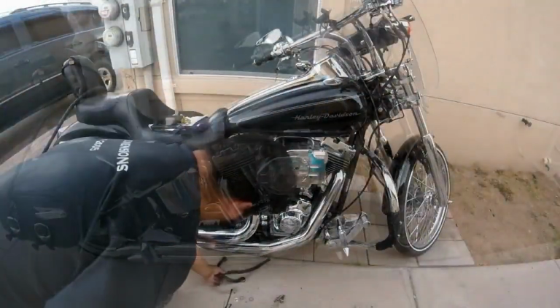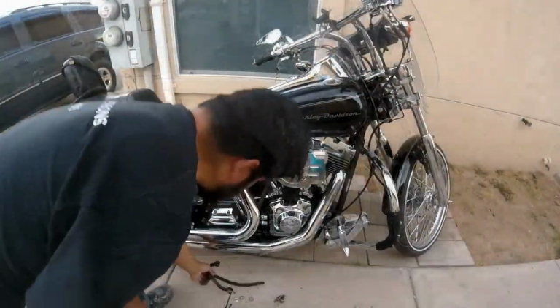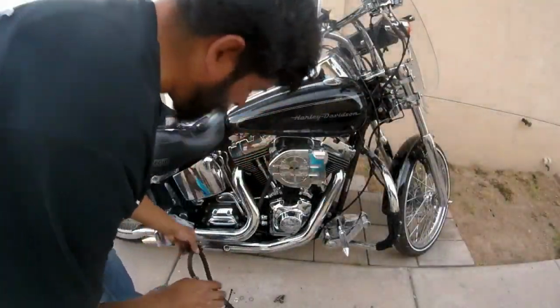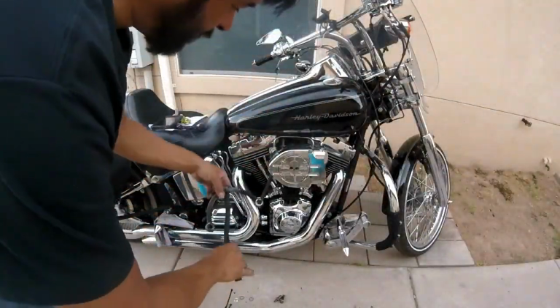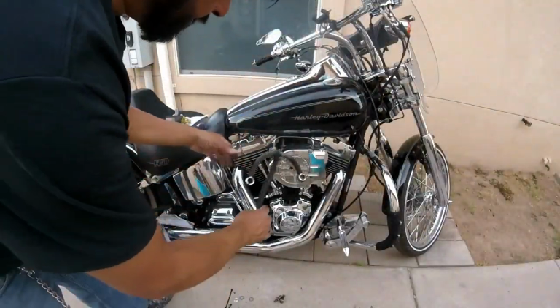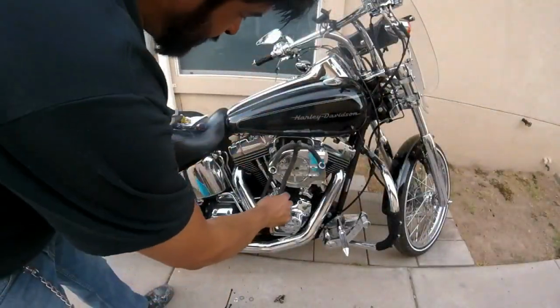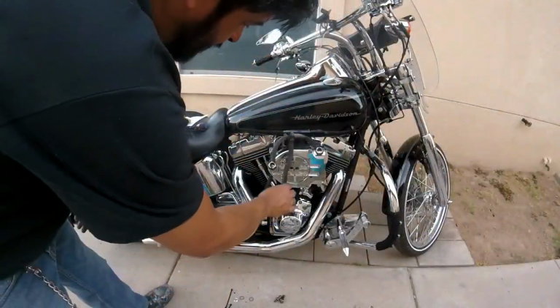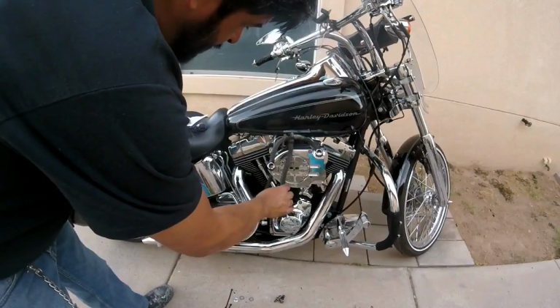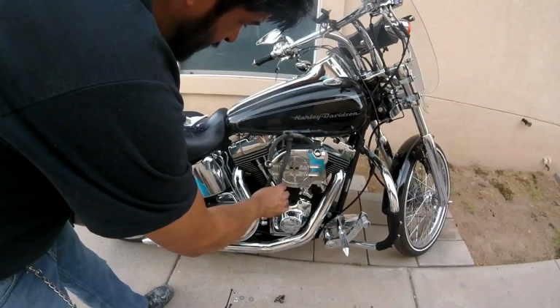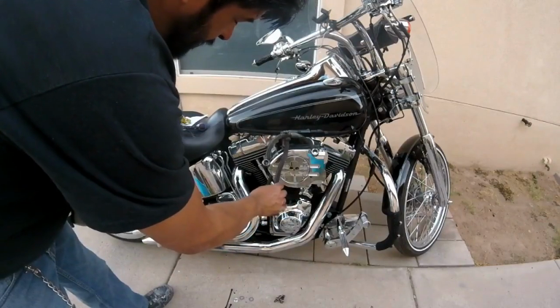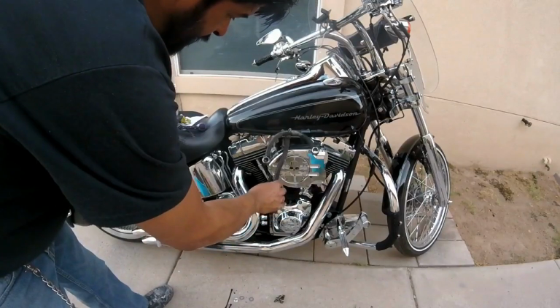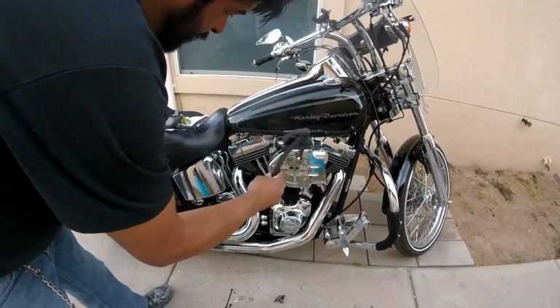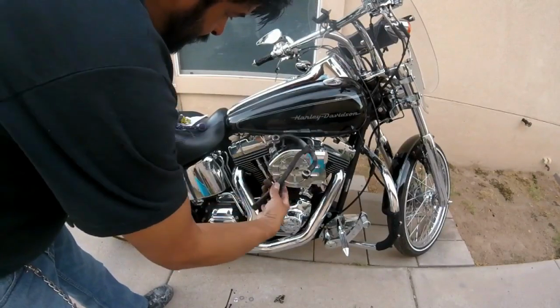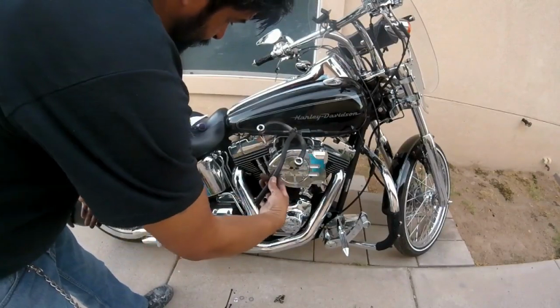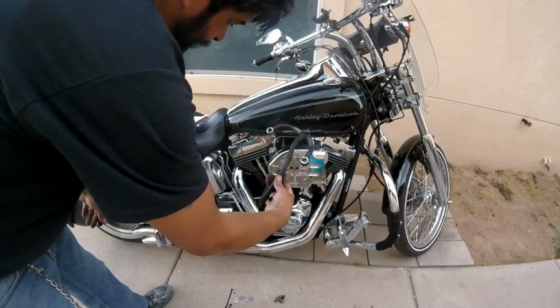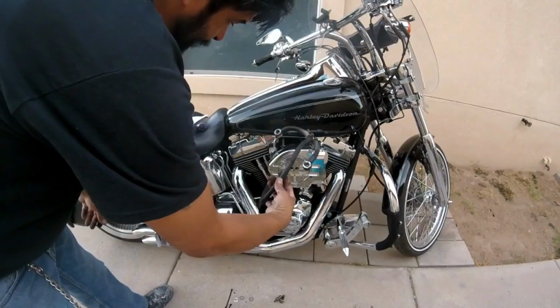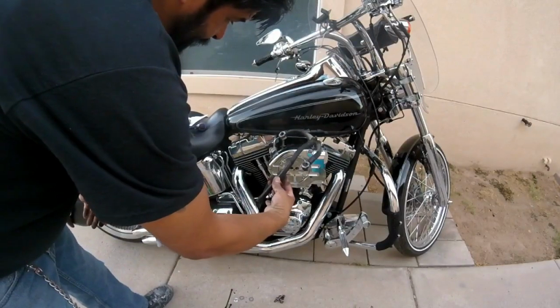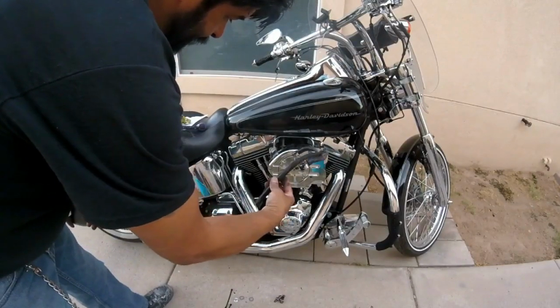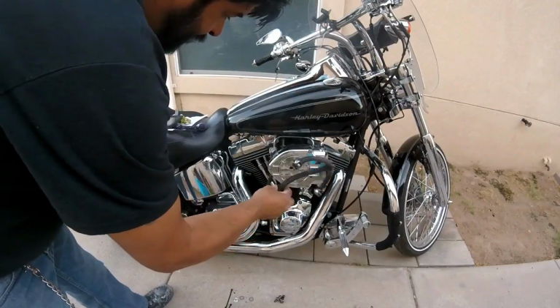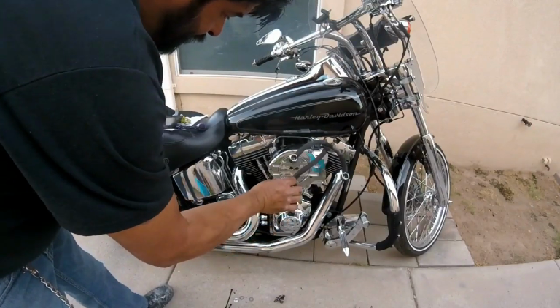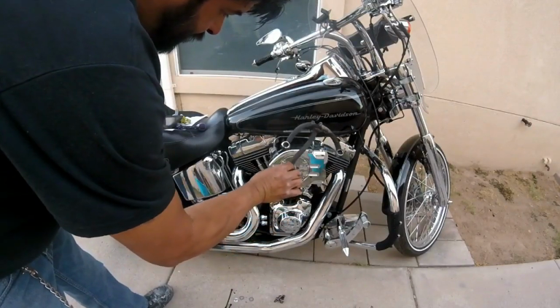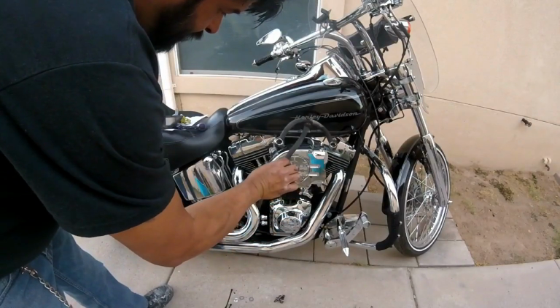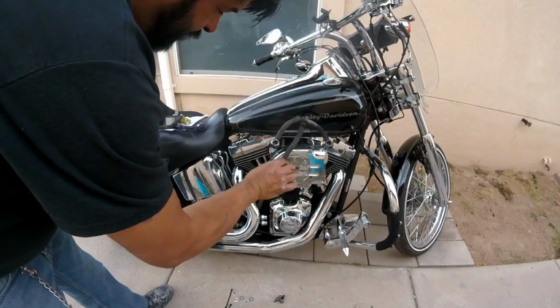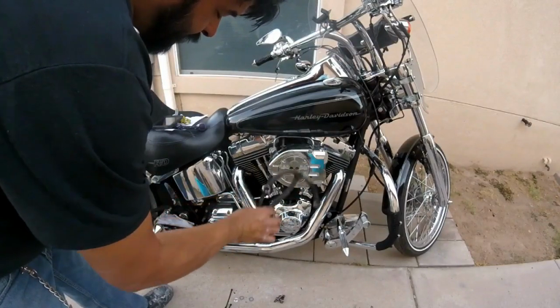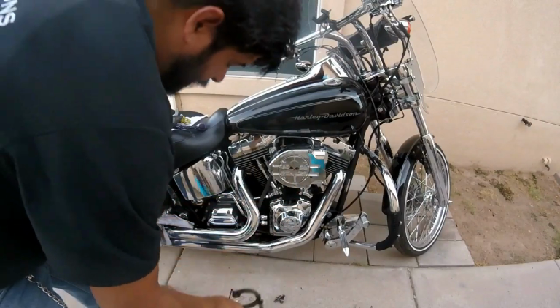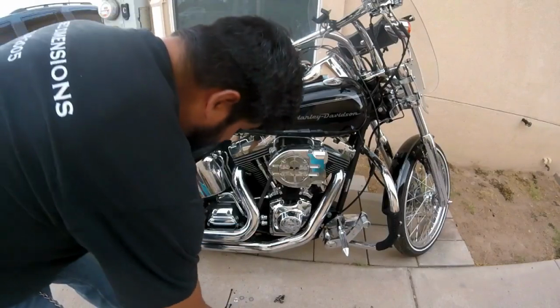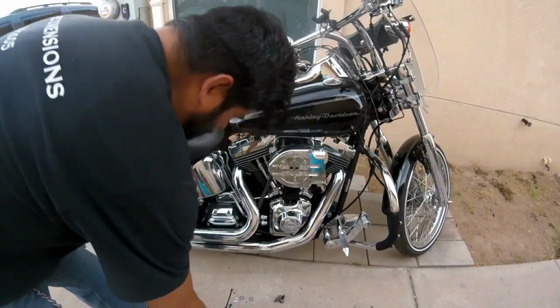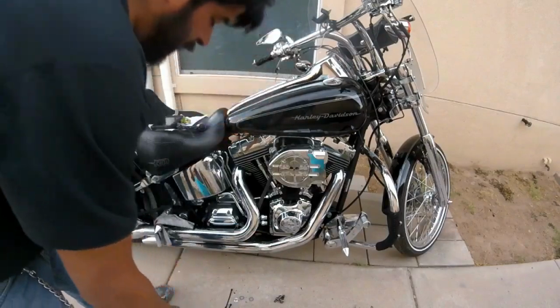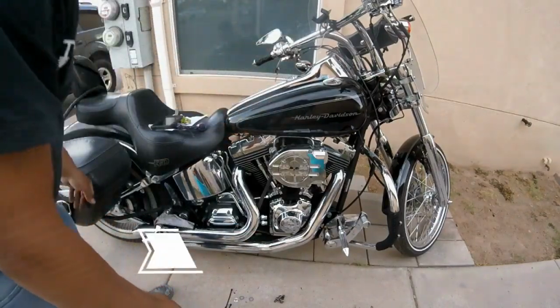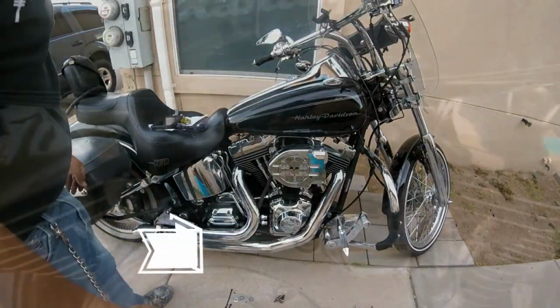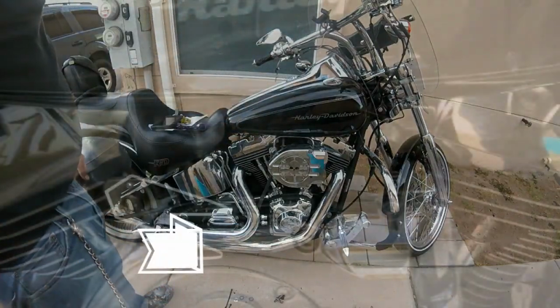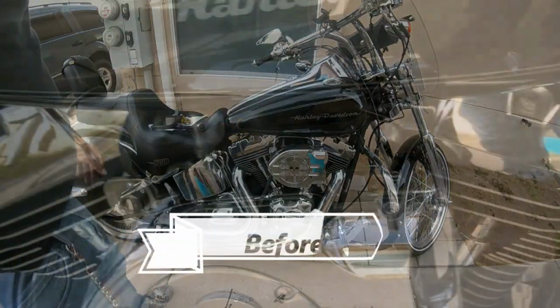Alright, I'm going to go ahead and reassemble this and see how it looks. That looks a lot better. That's how you install it — brings a kick.